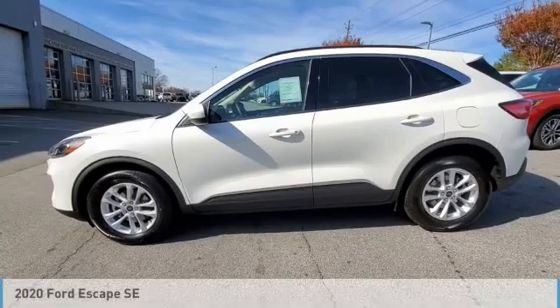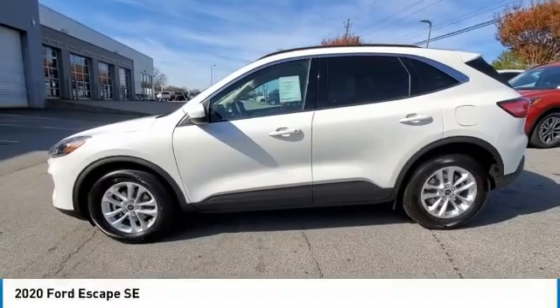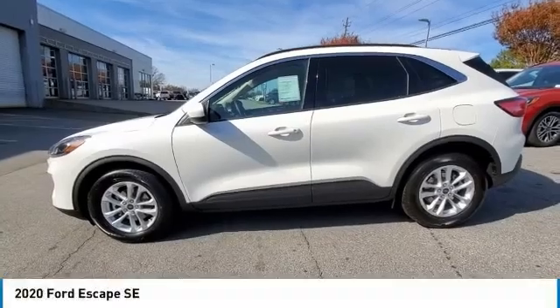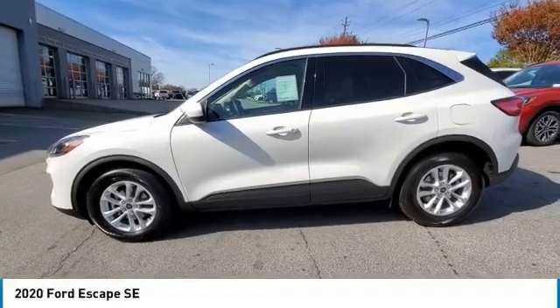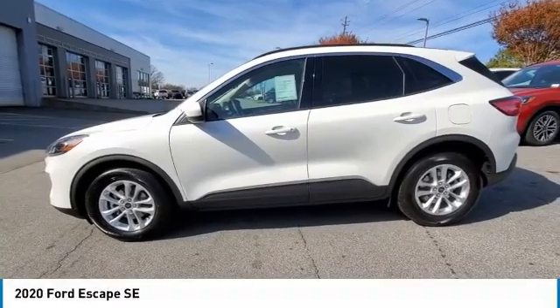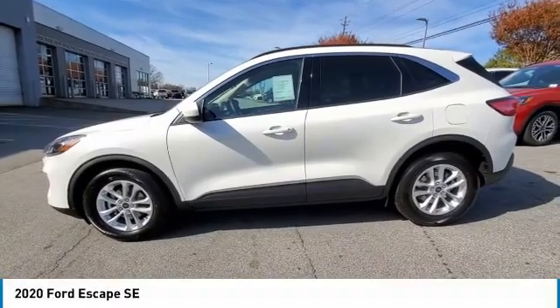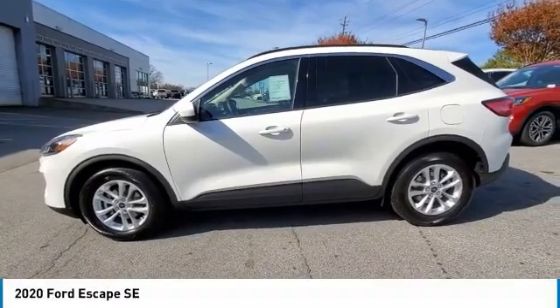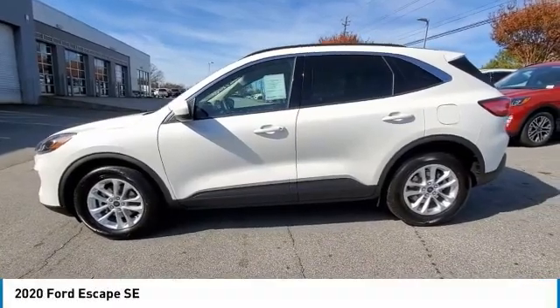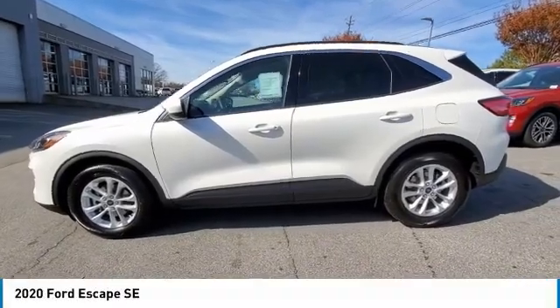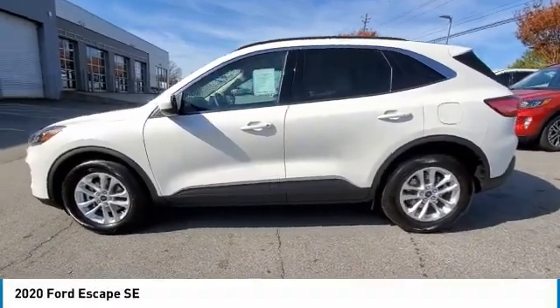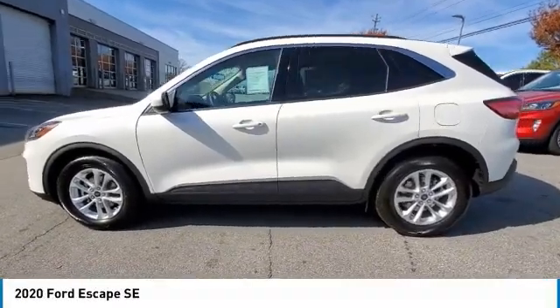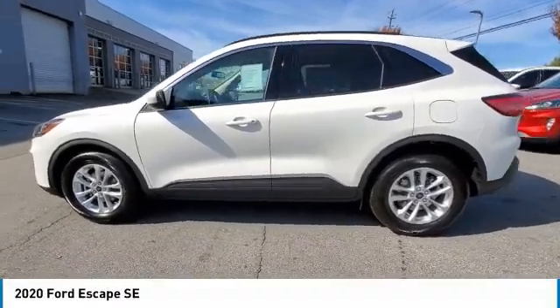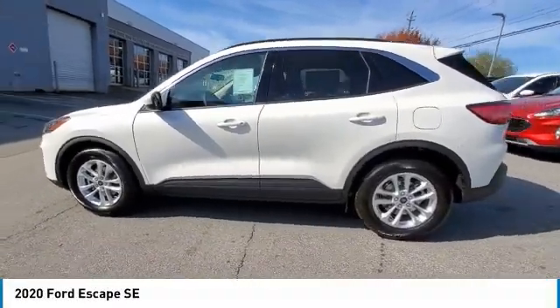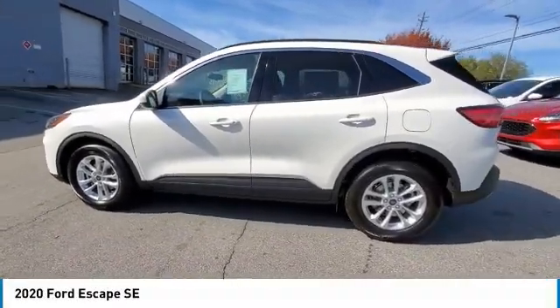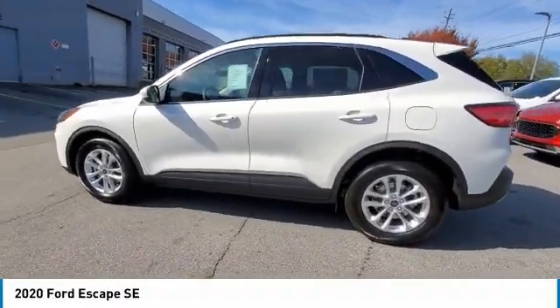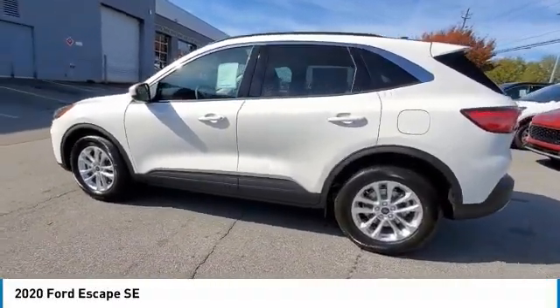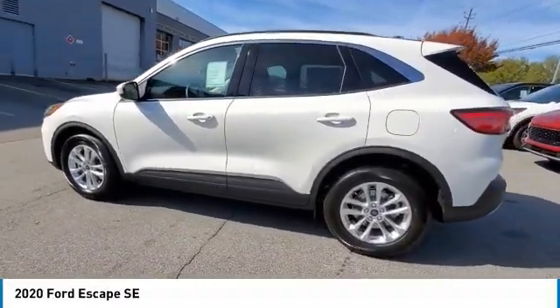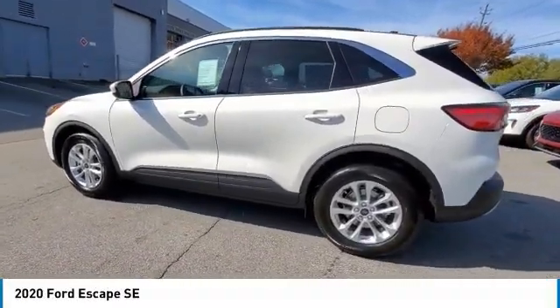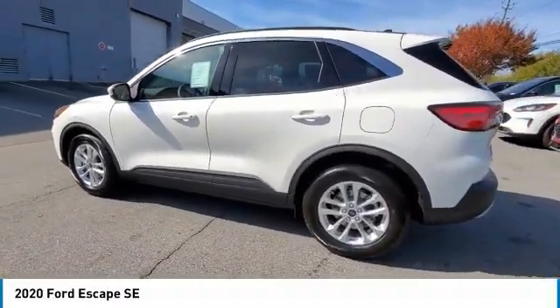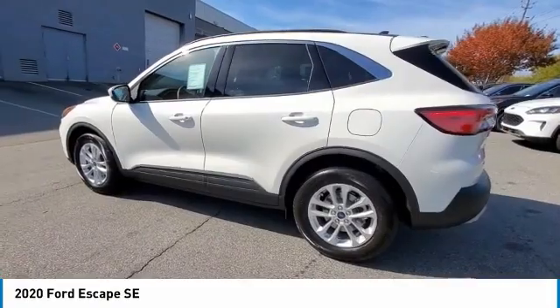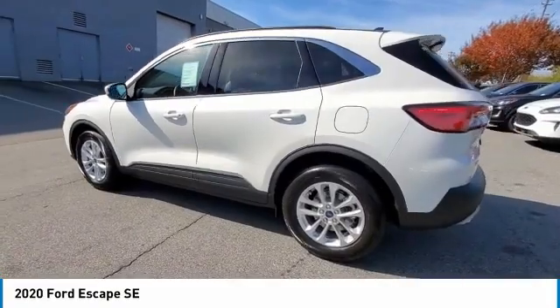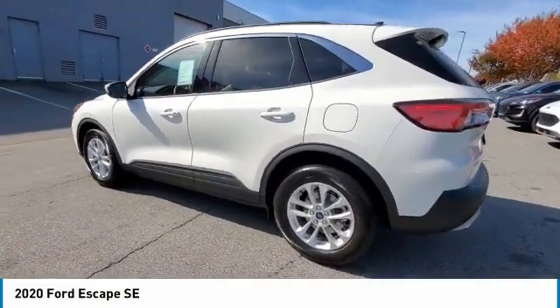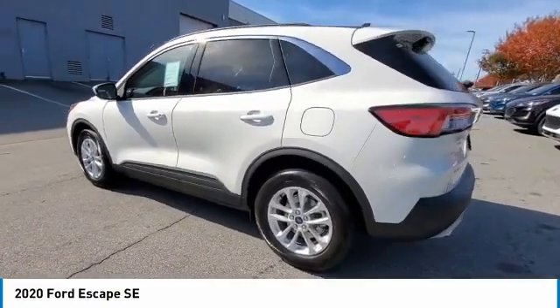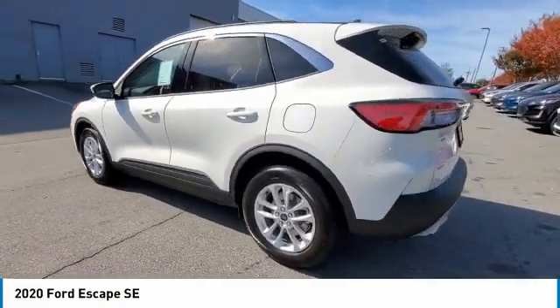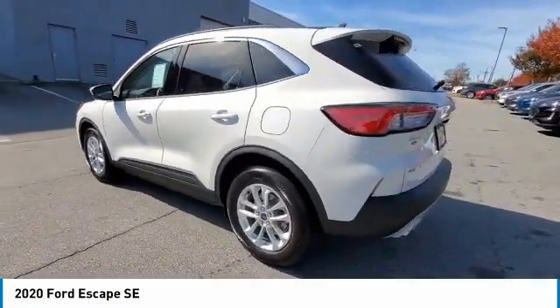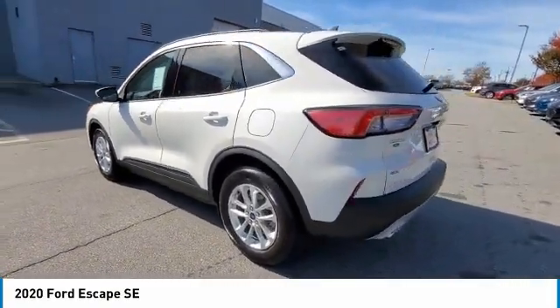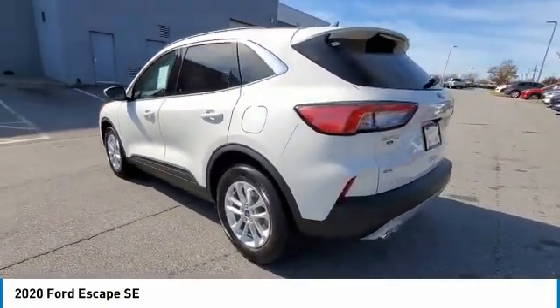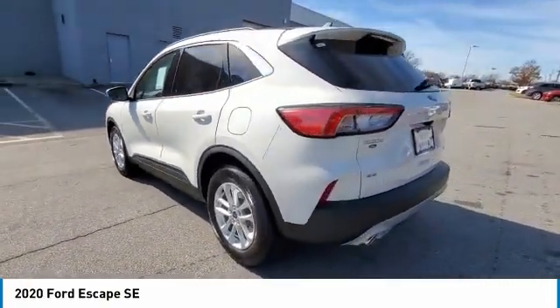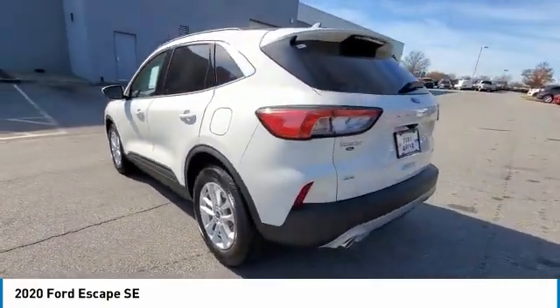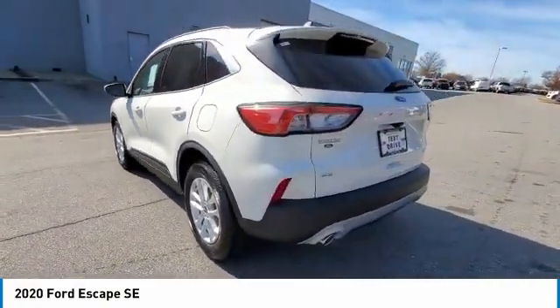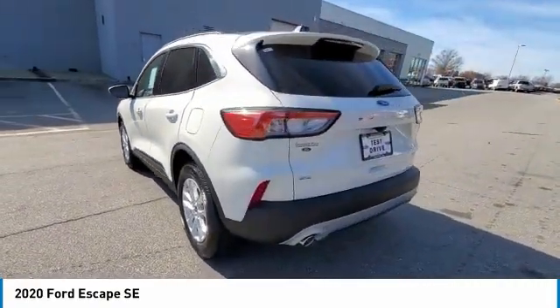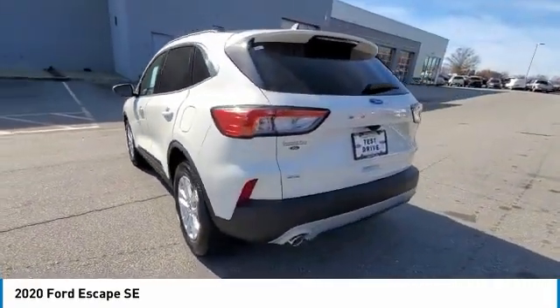We are pleased to show you the 2020 Escape. Gas engines flex, tow, sip, and go with Ford Escape.